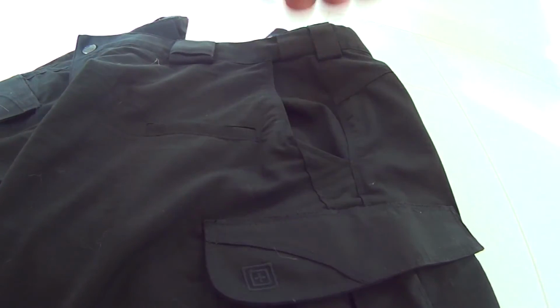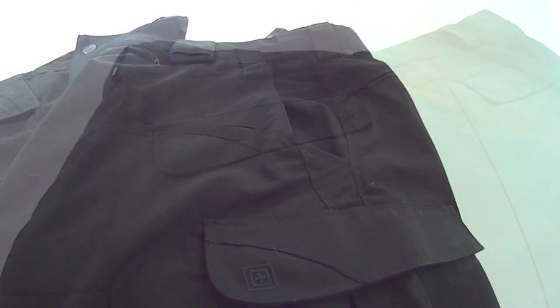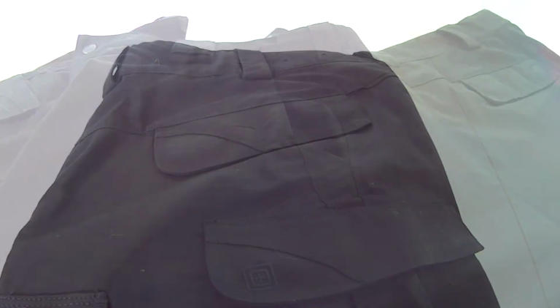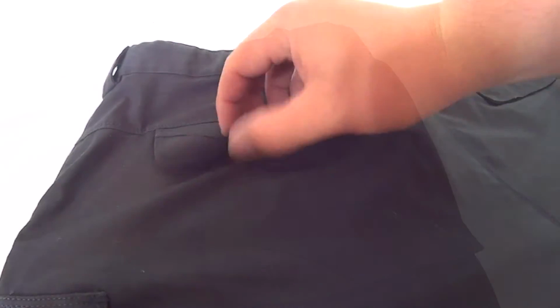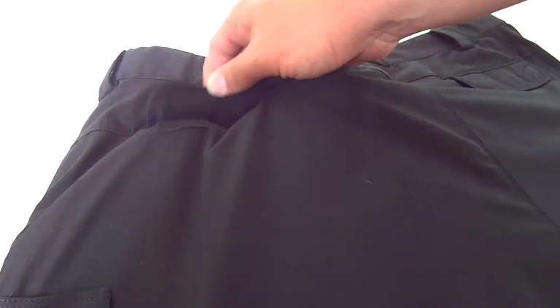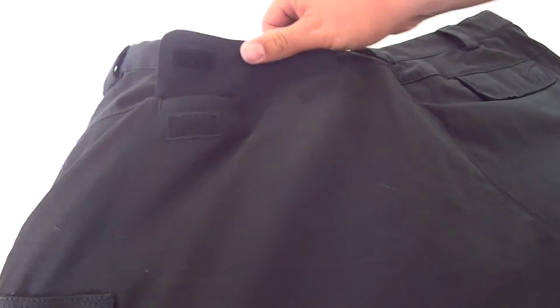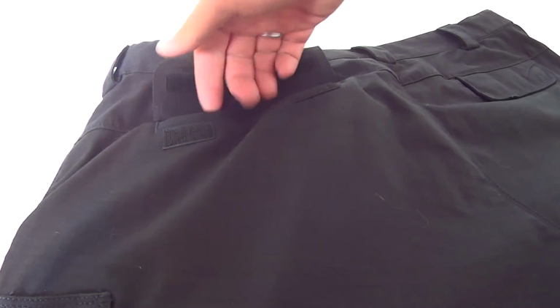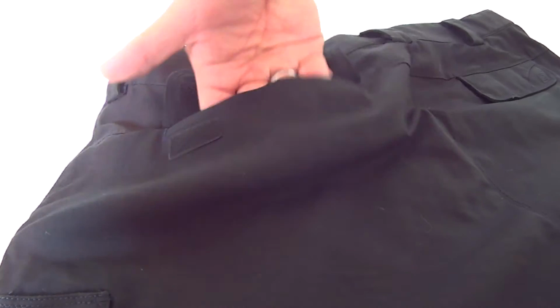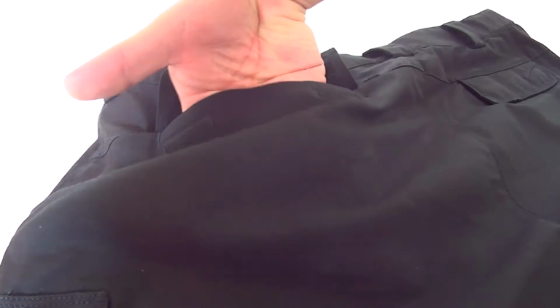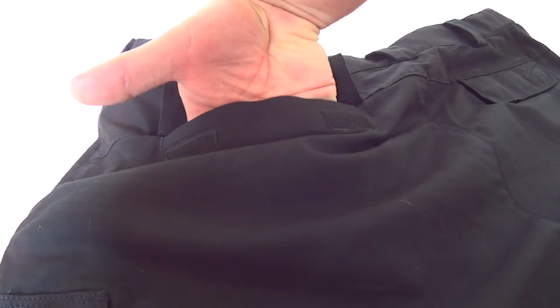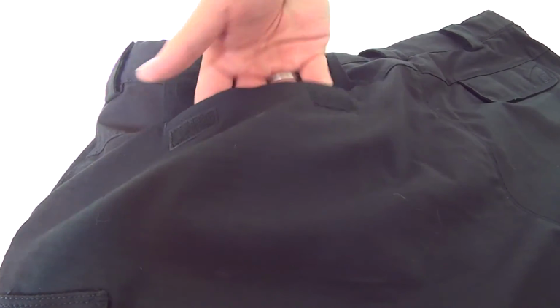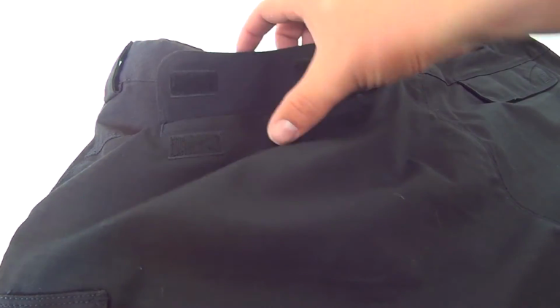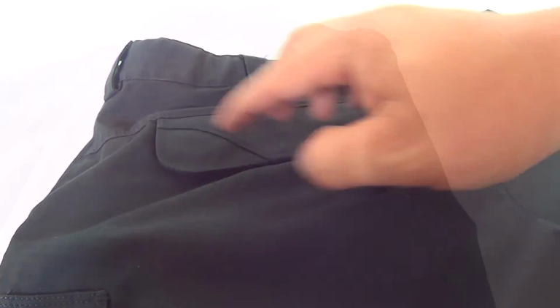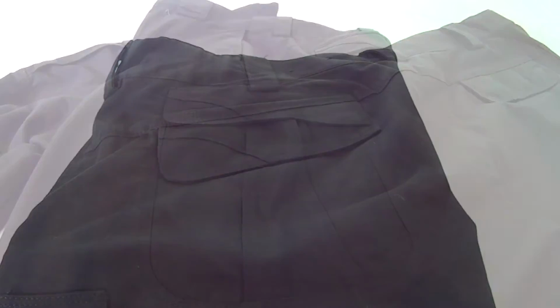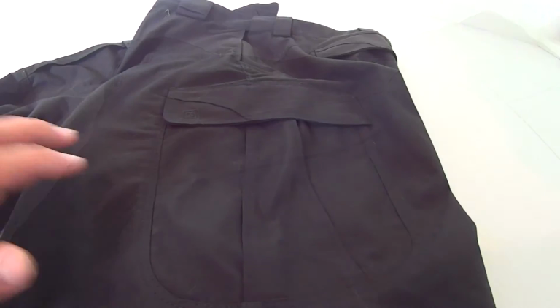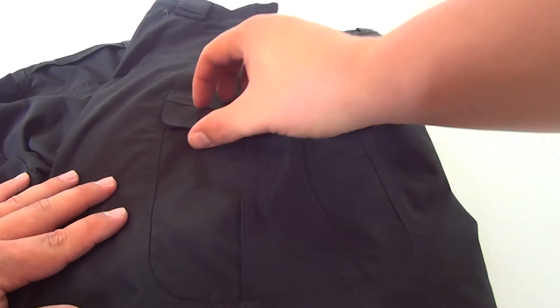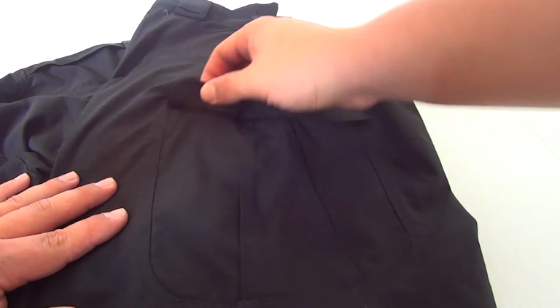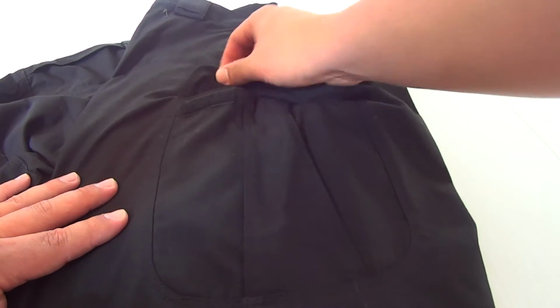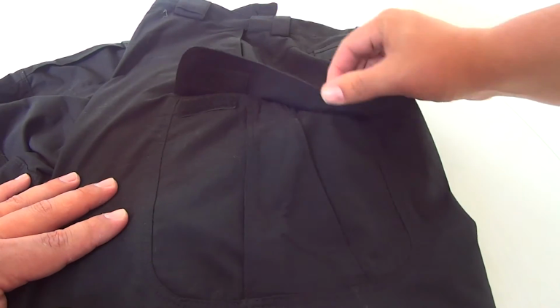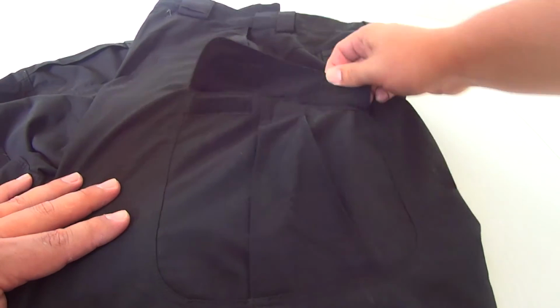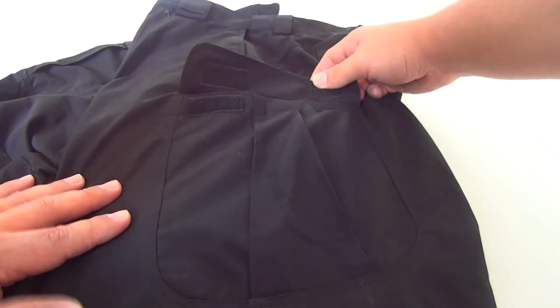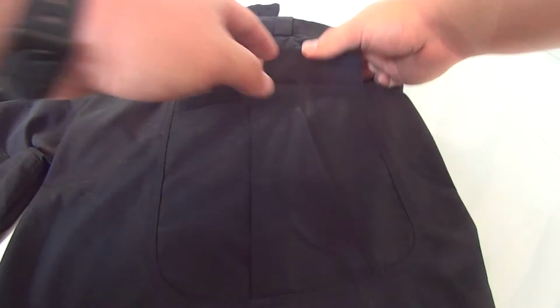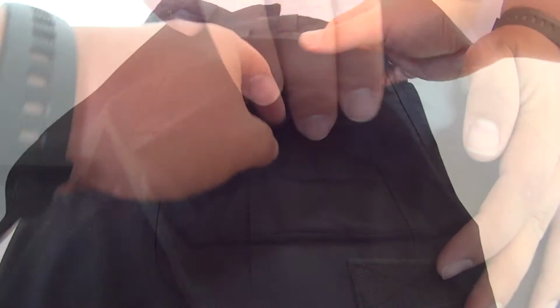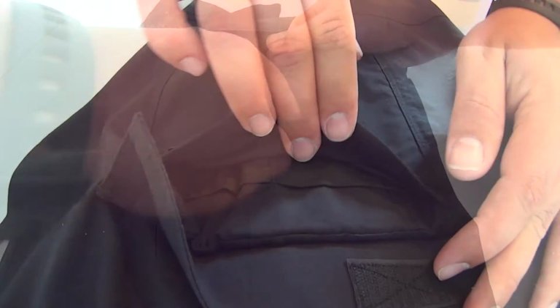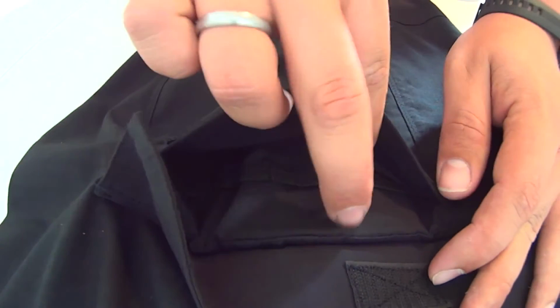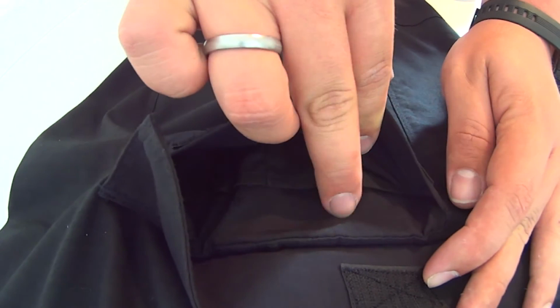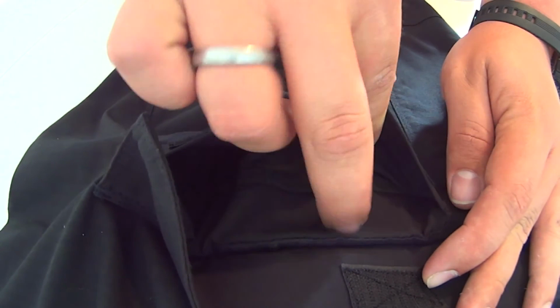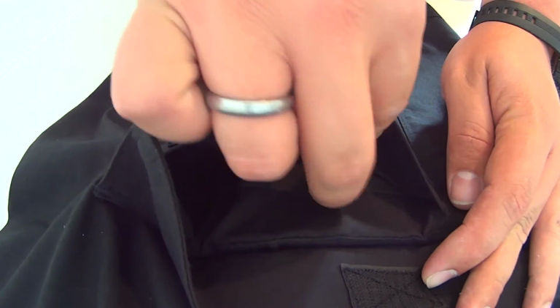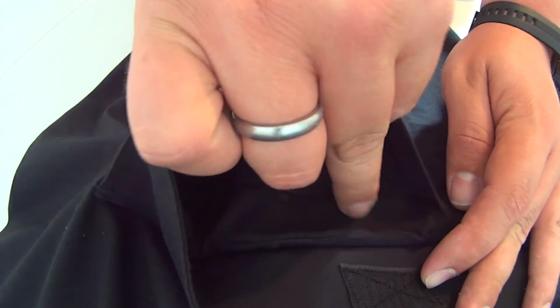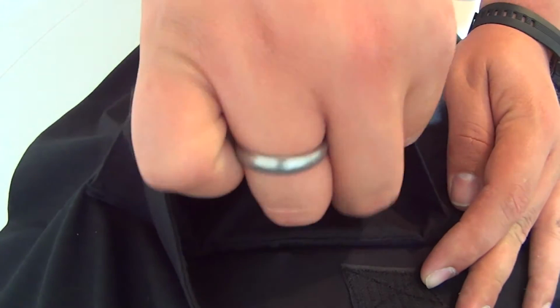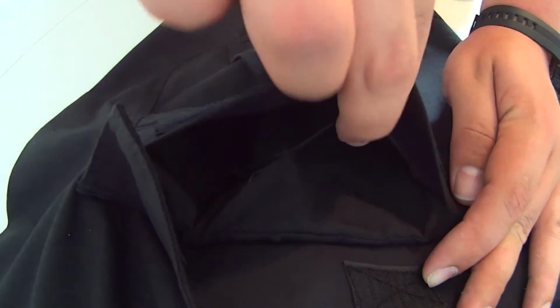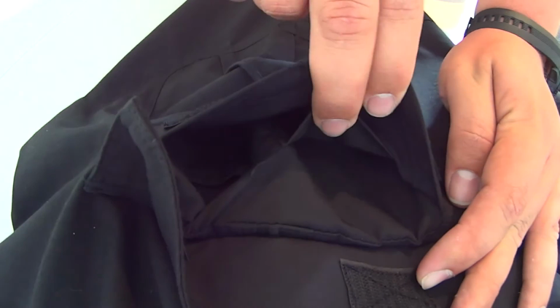On the back we find the velcro-closed pockets. Low profile, double deep and double reinforced cargo pockets accessed by velcro were added on each side of the pants.